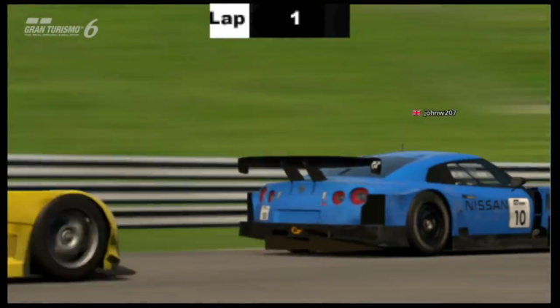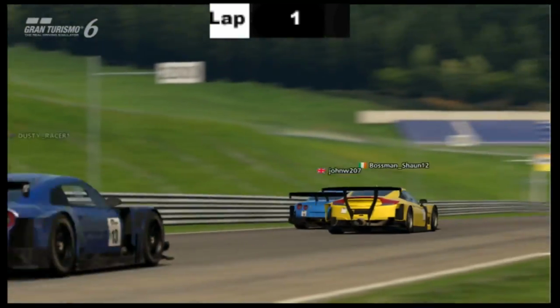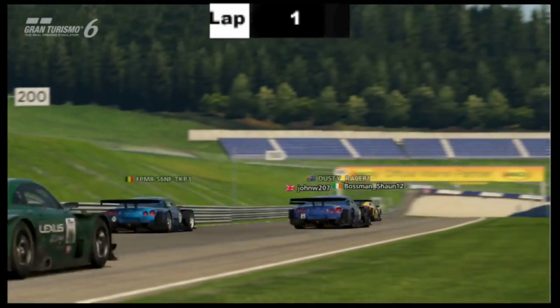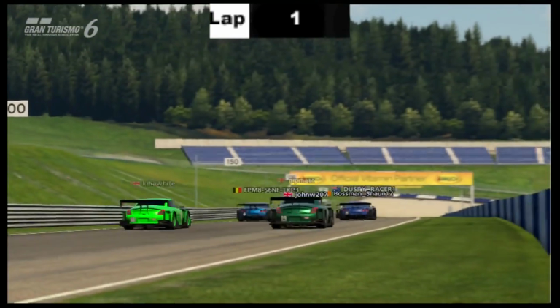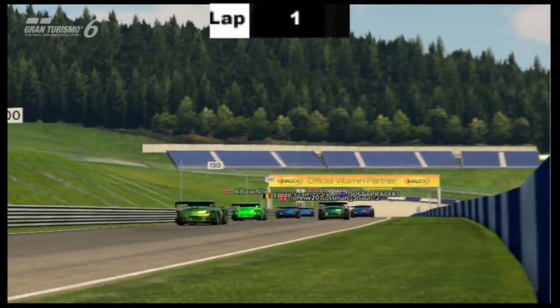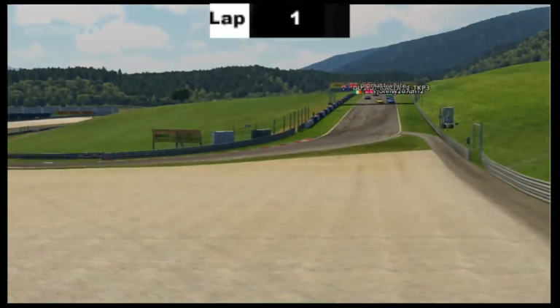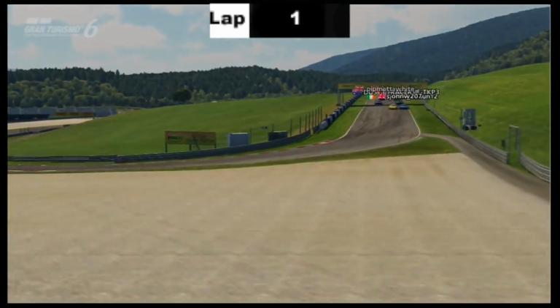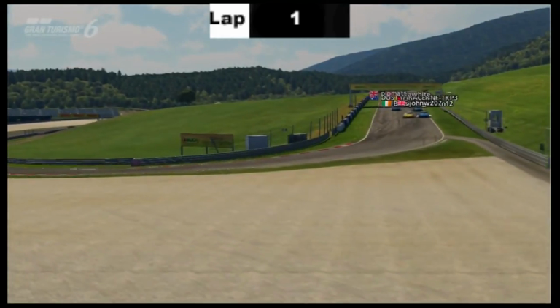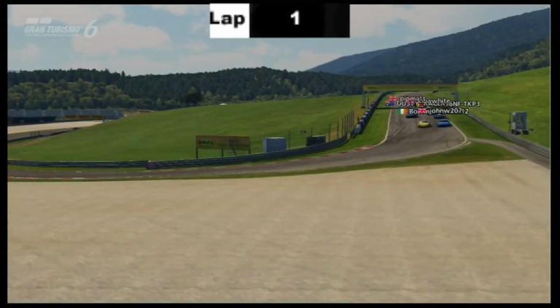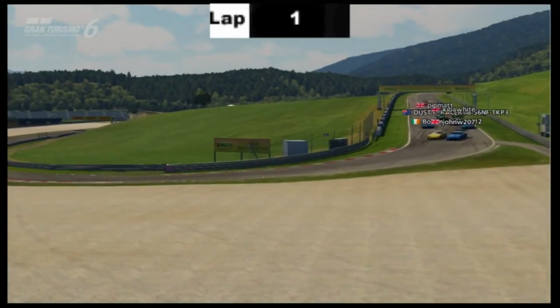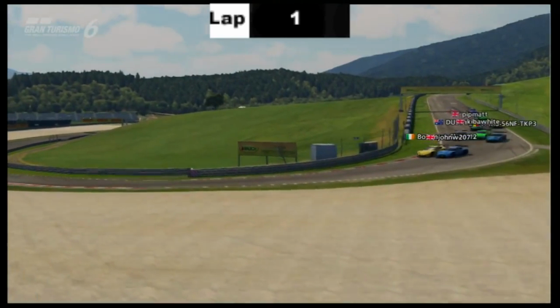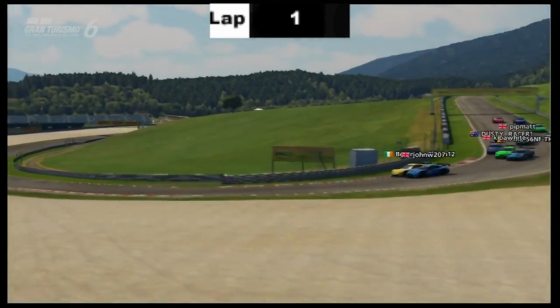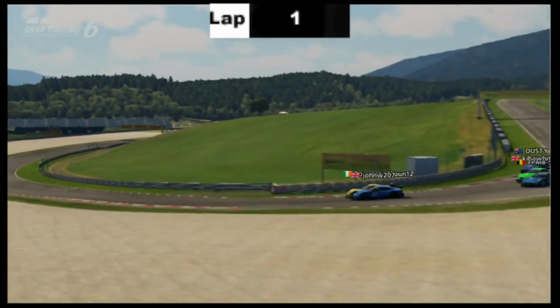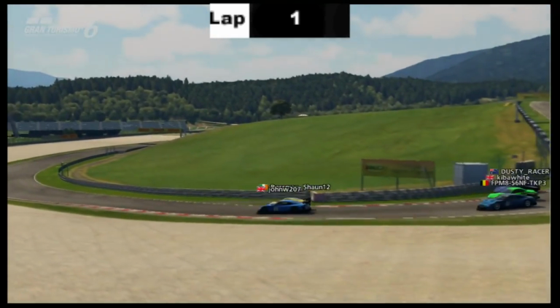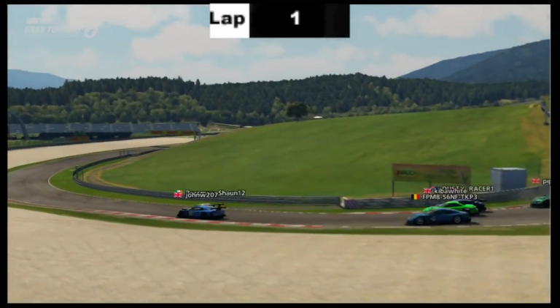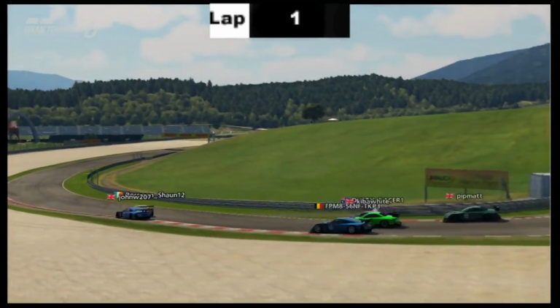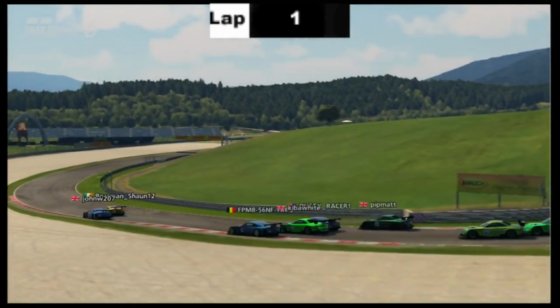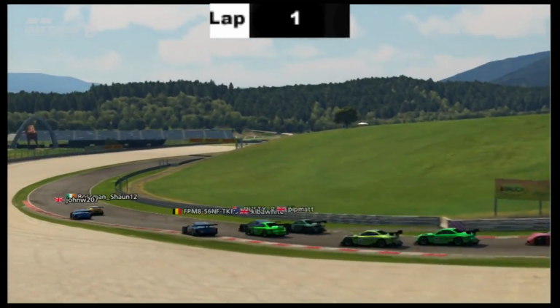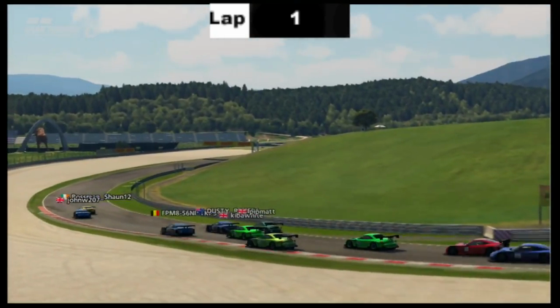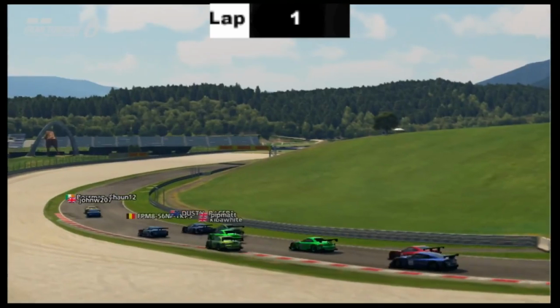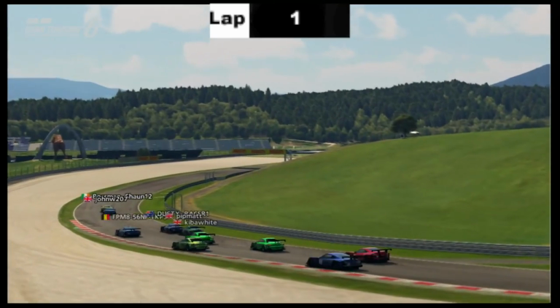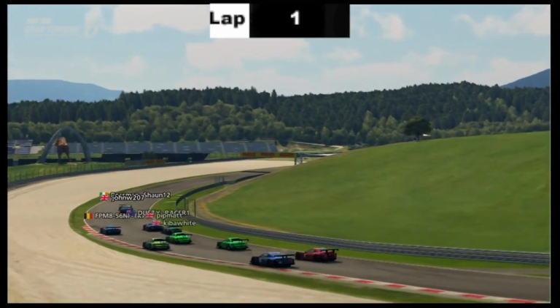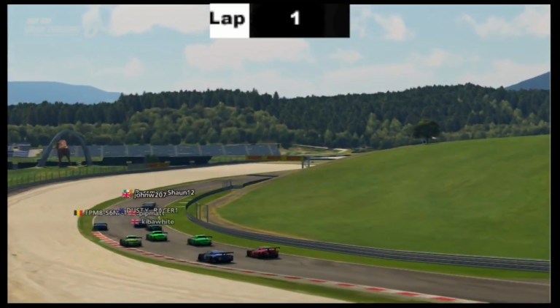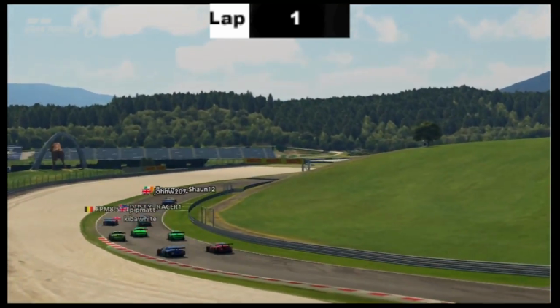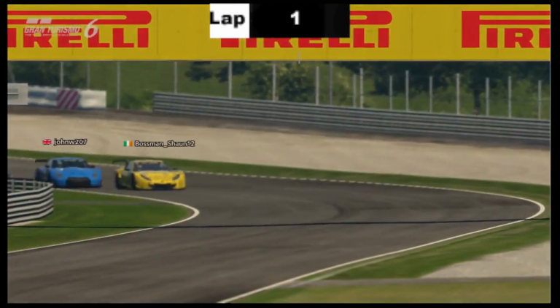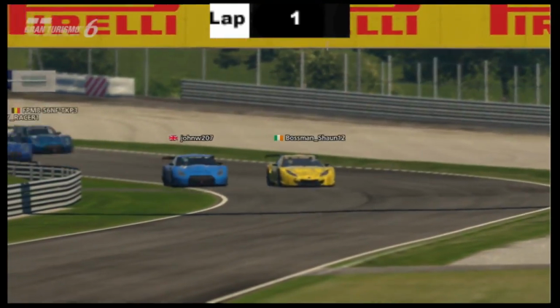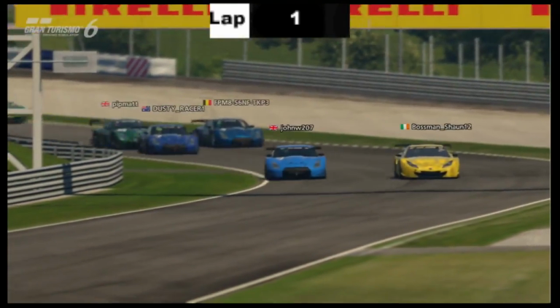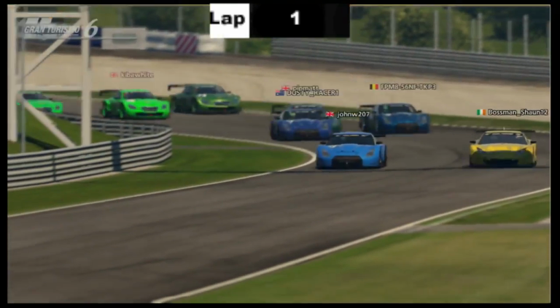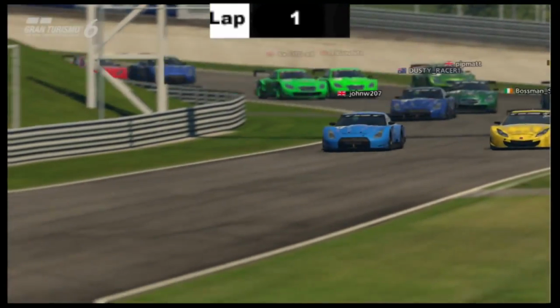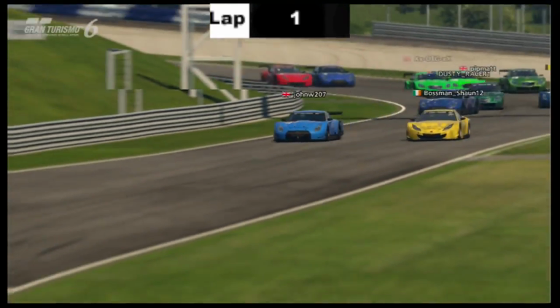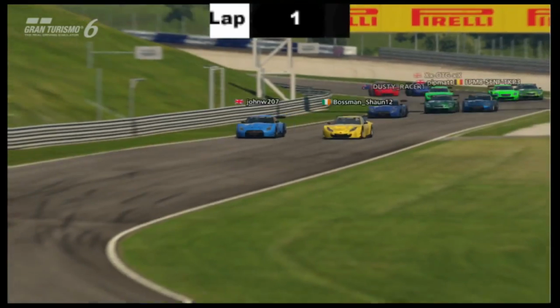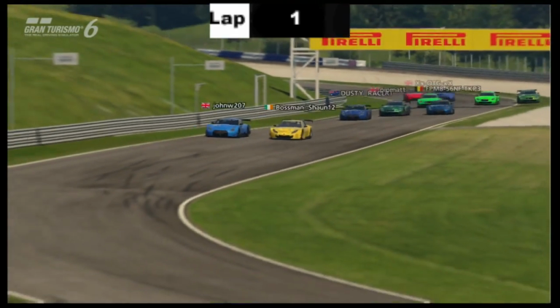Will he go for a move? Down into turn three, he's up the inside. He definitely is — a little bit of weaving, argy-bargy, and them two are going lovely round there. Onto the grass for Willows, but Sean Grant takes the lead of this race as Willows now coming back at him.